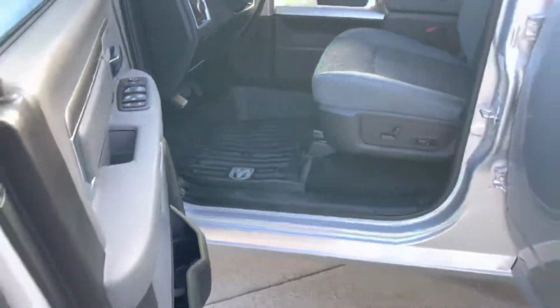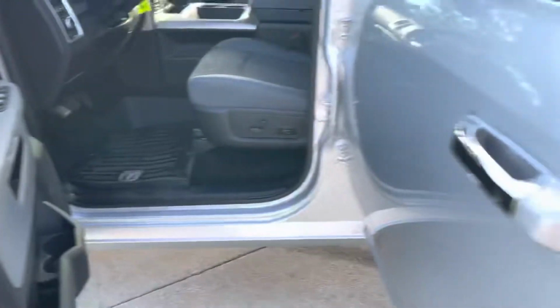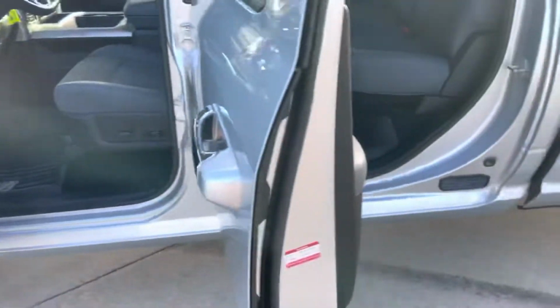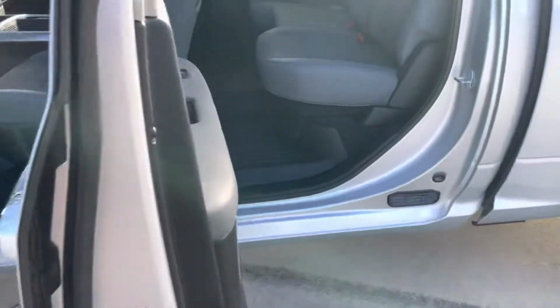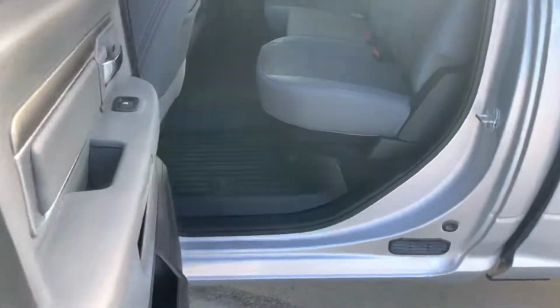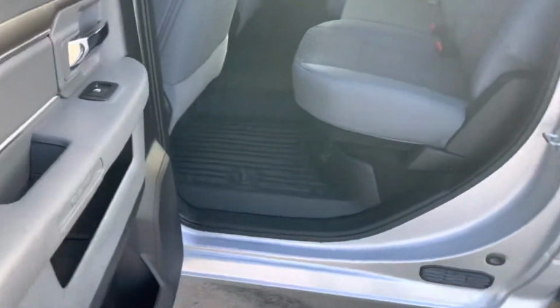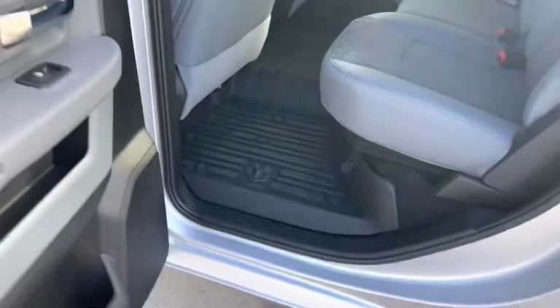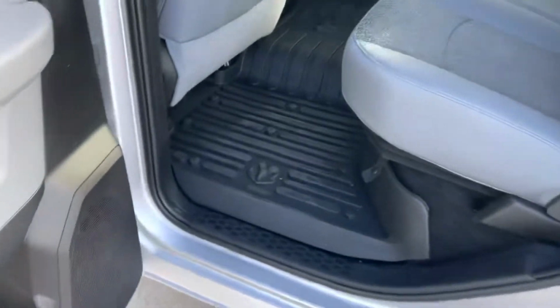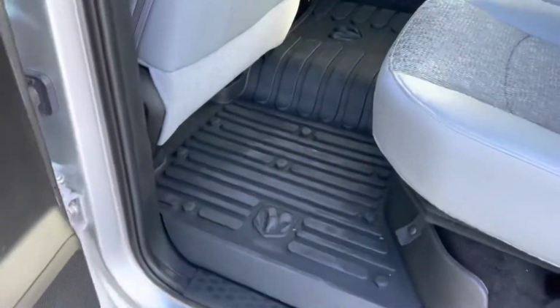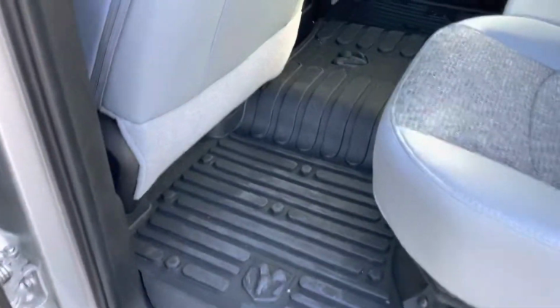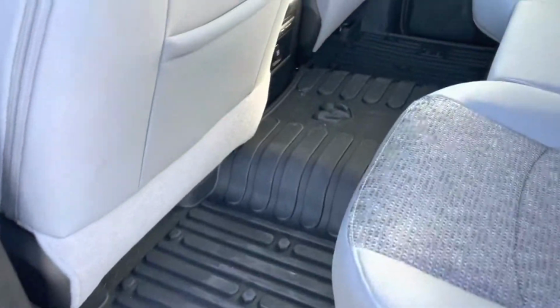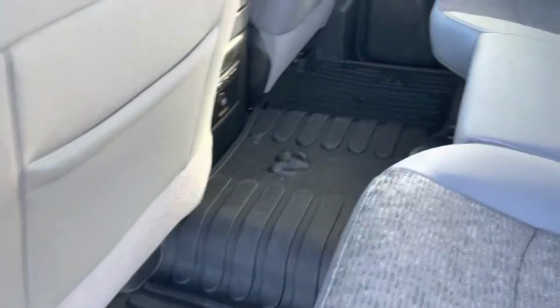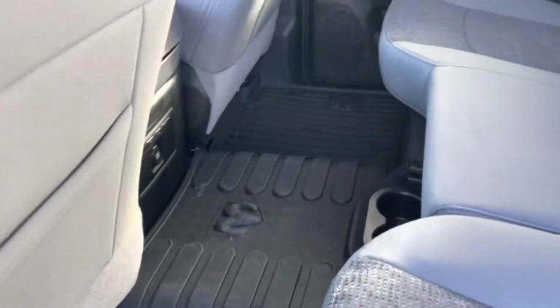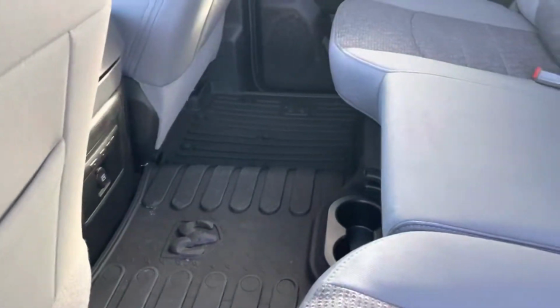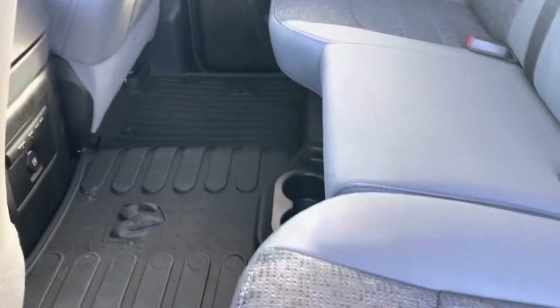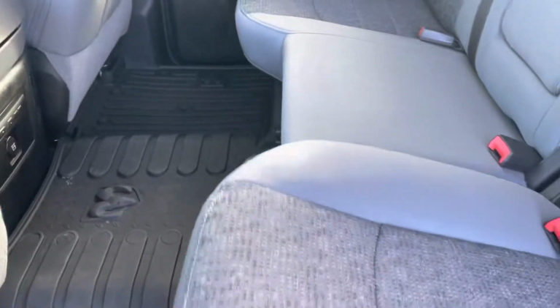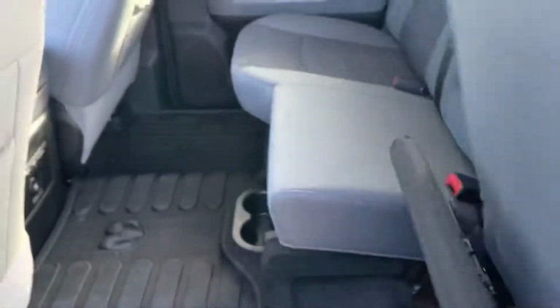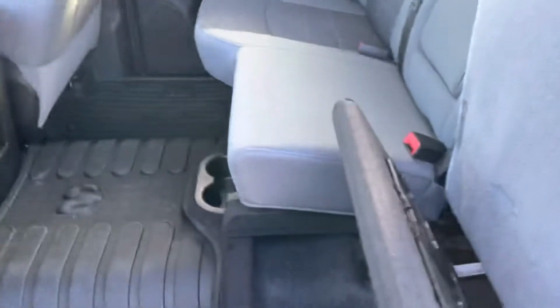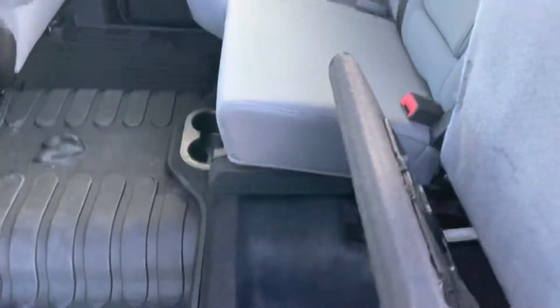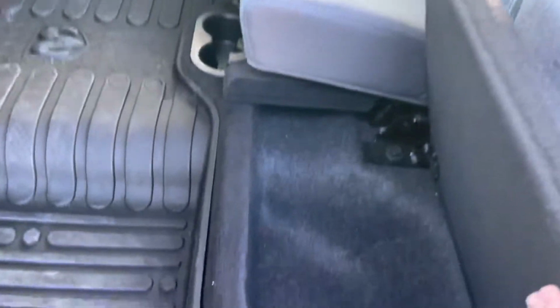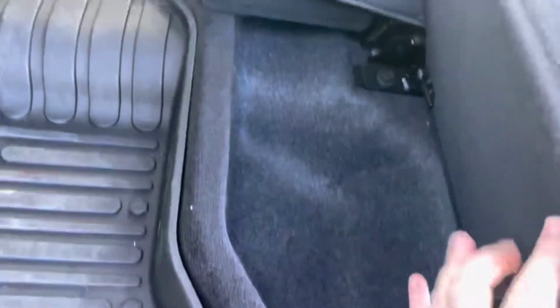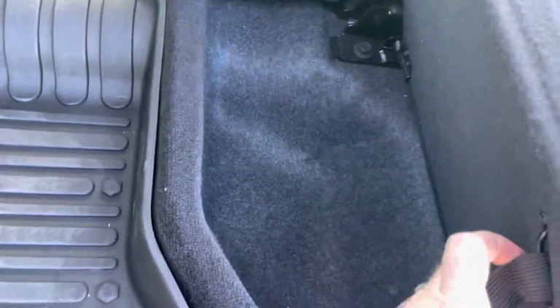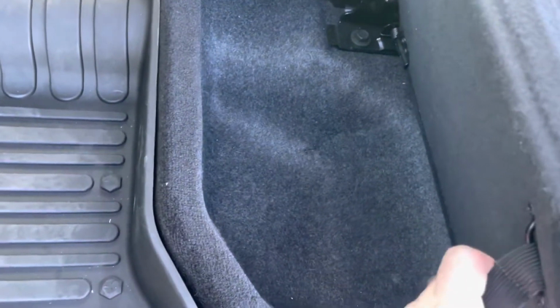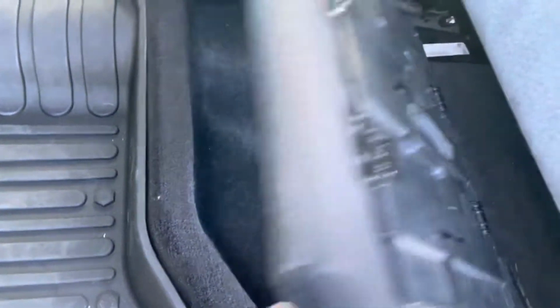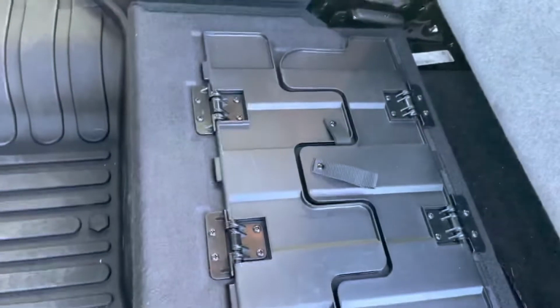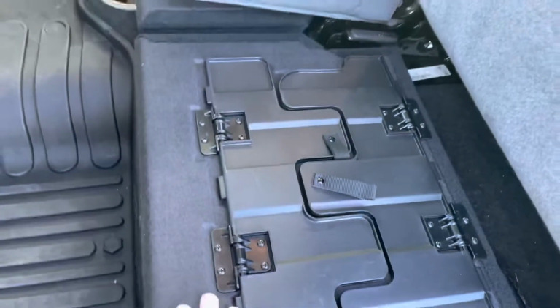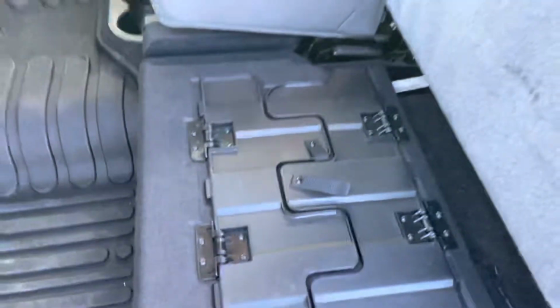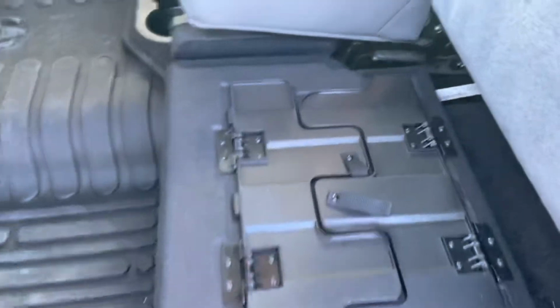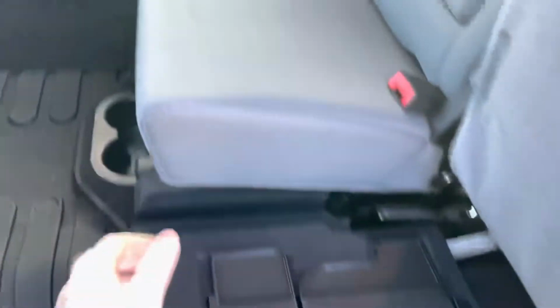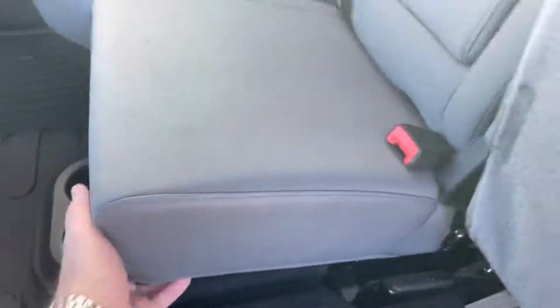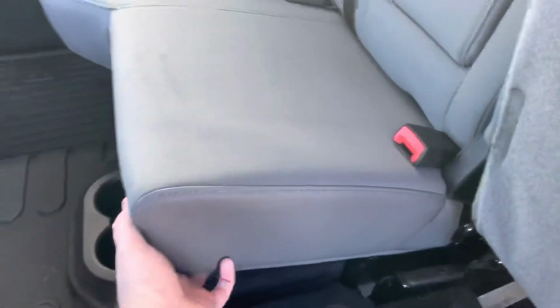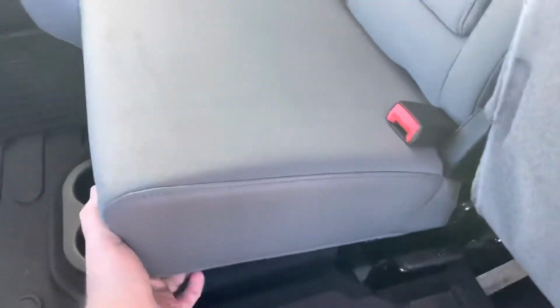It's got the heavy rubber mats direct from factory on the front and the back. This will fold up and it's also got little storage compartments underneath, so there's a couple different ways you can play around with this stuff.